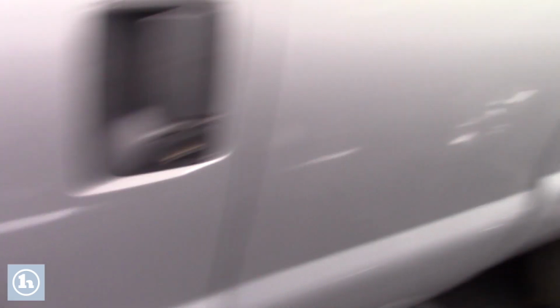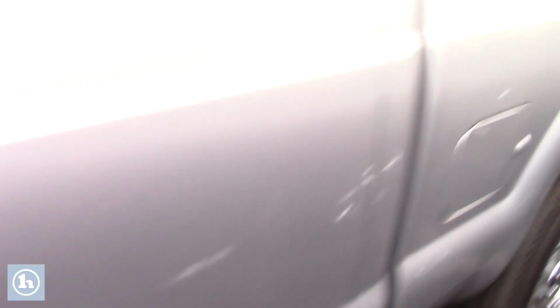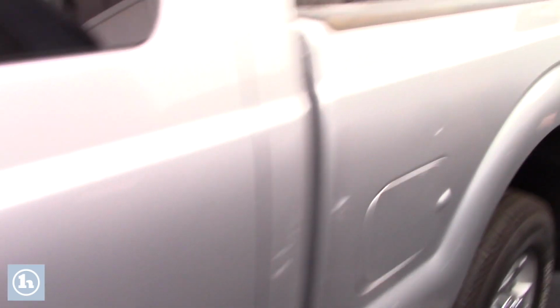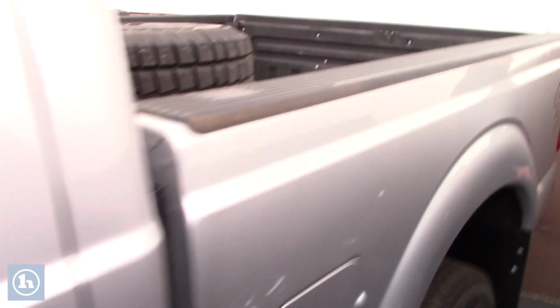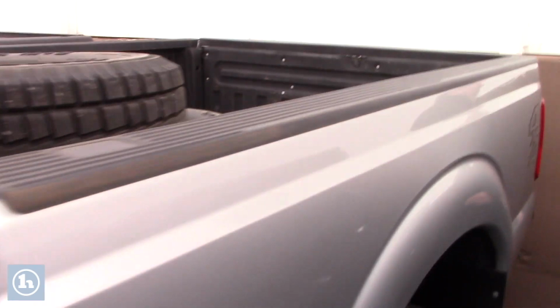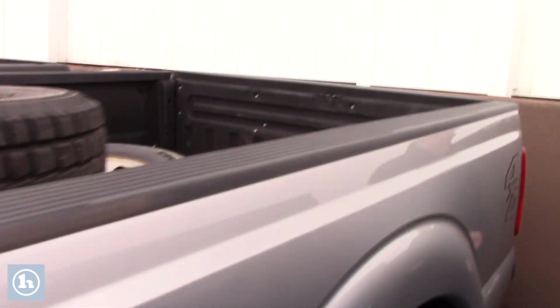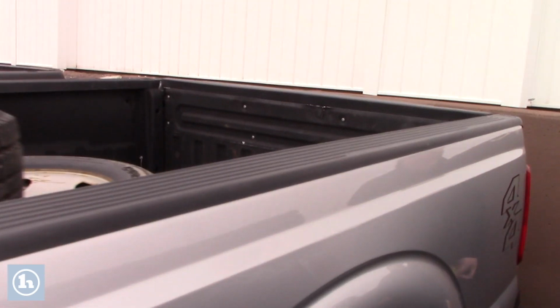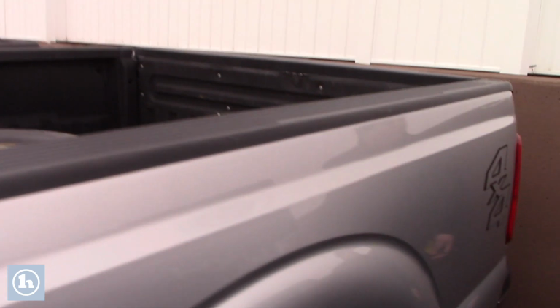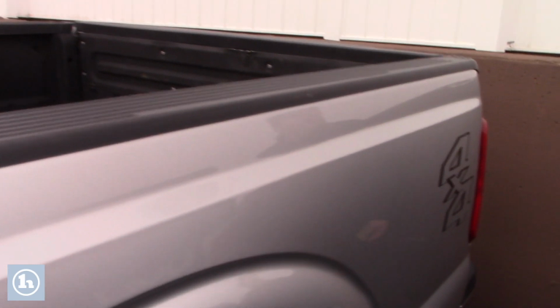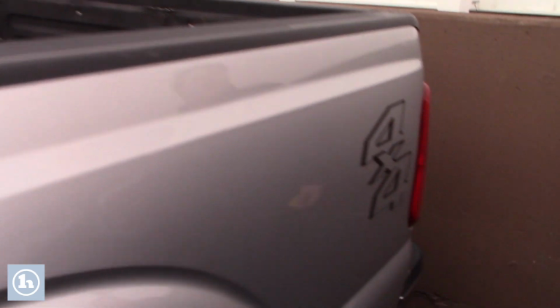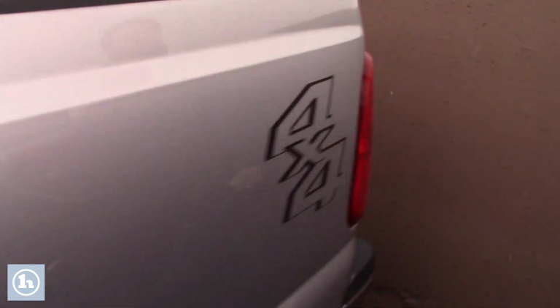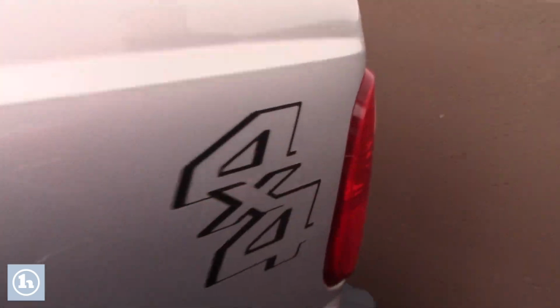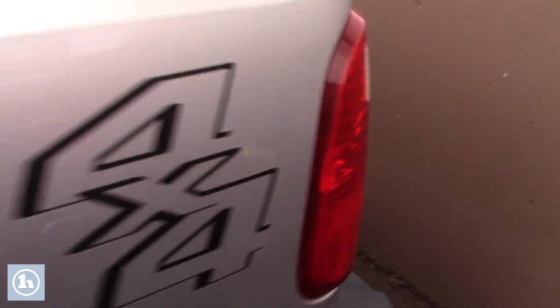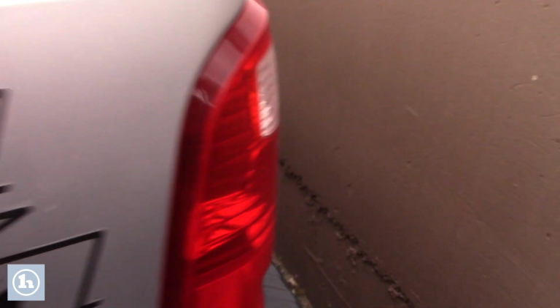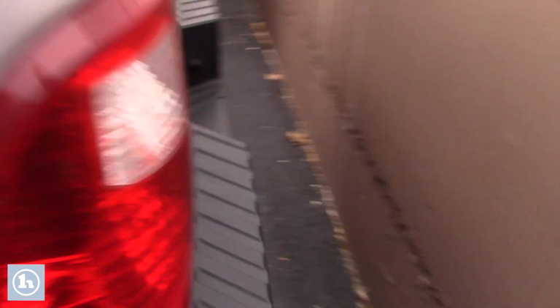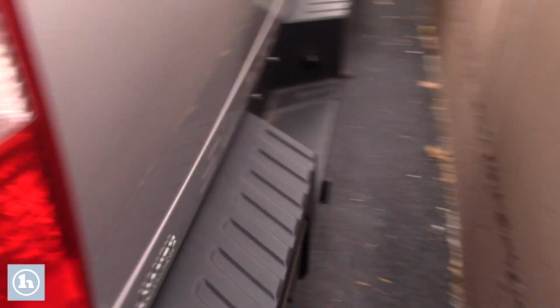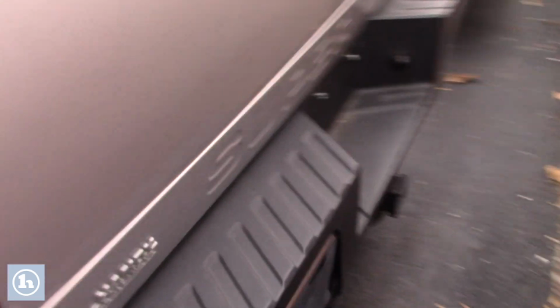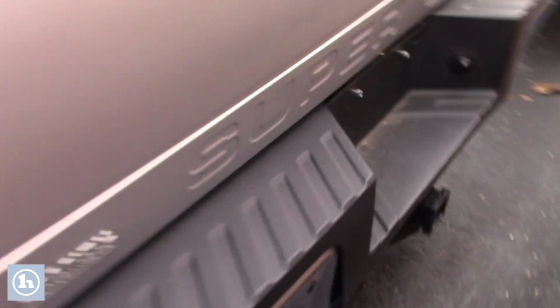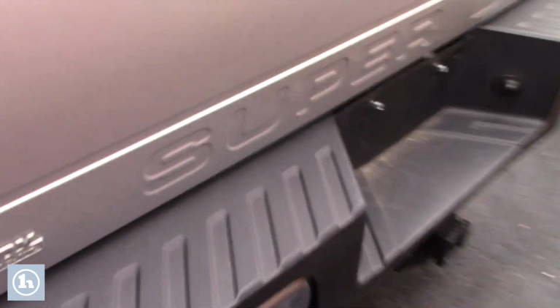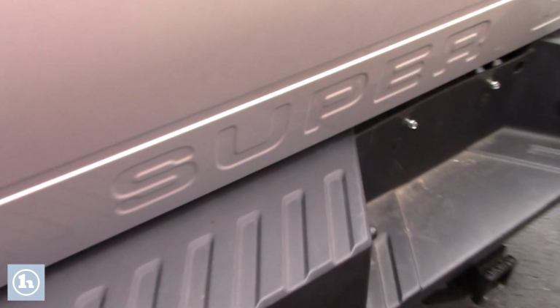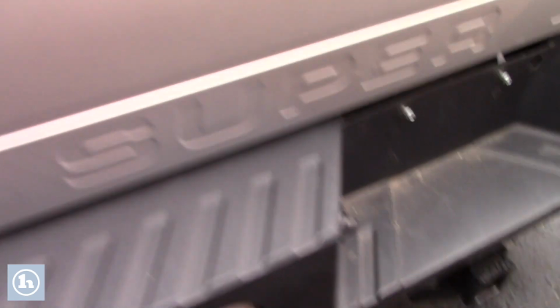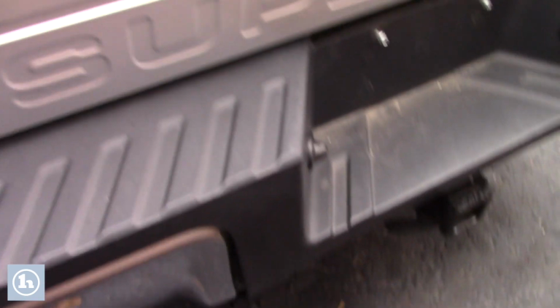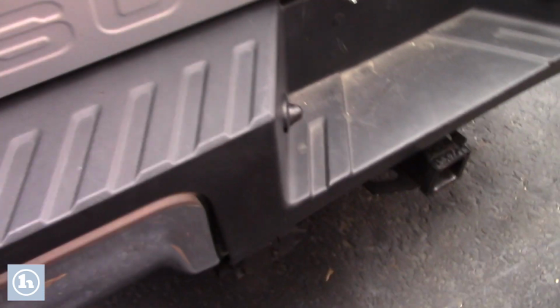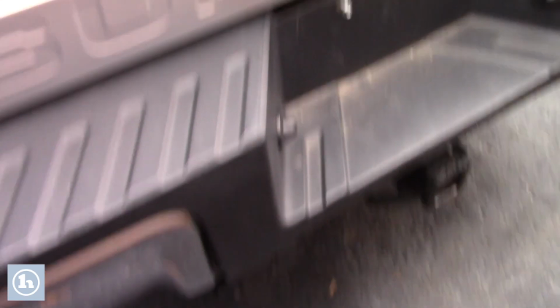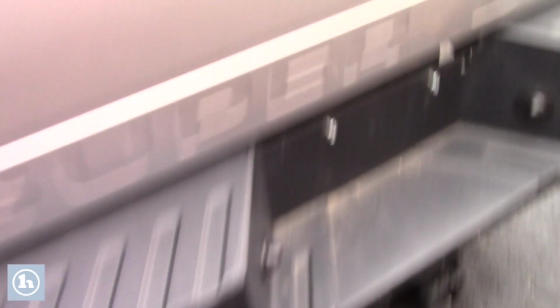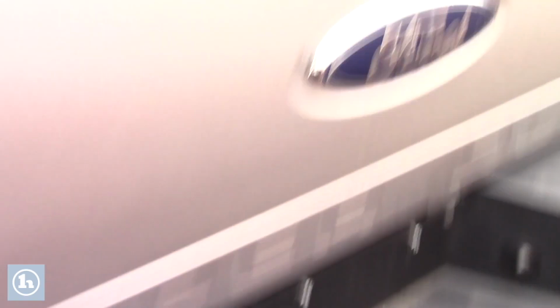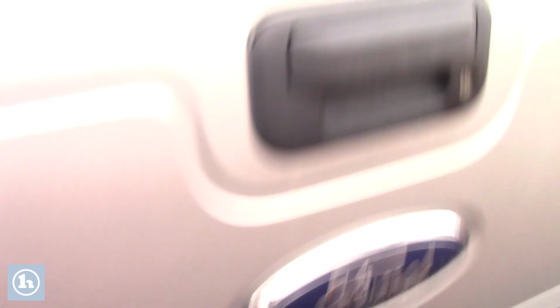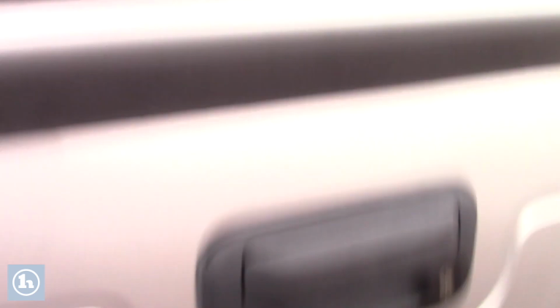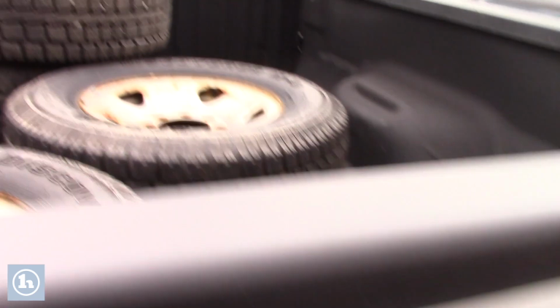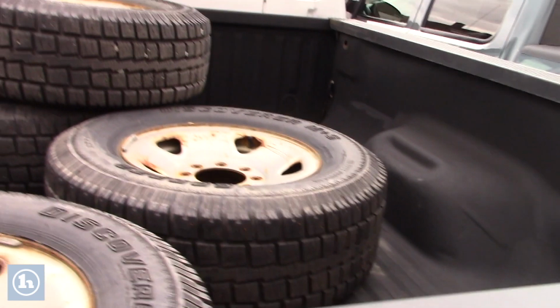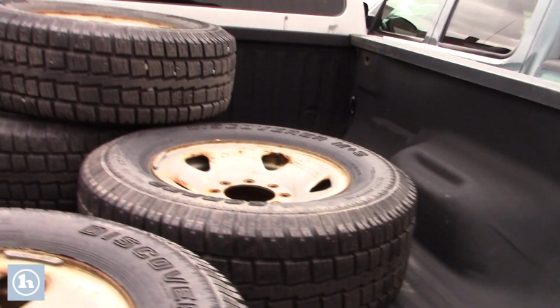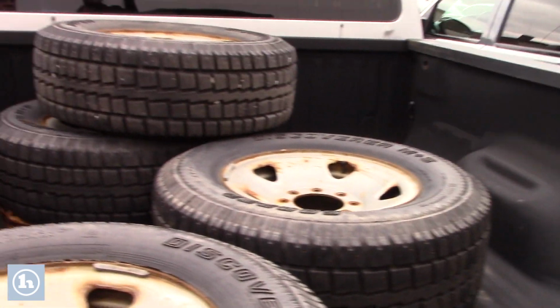Just take a look in the back — this is equipped with the tow package. And if you look in the bed of the truck, it comes with a great set of winter tires, and they are studded.